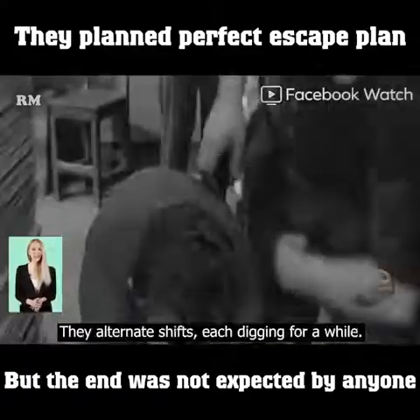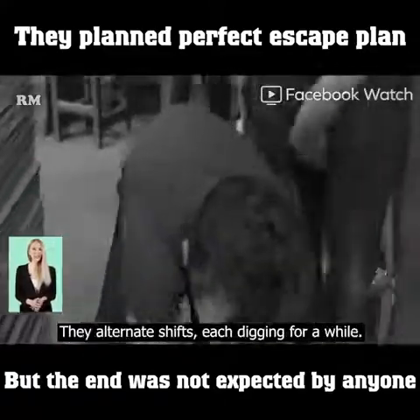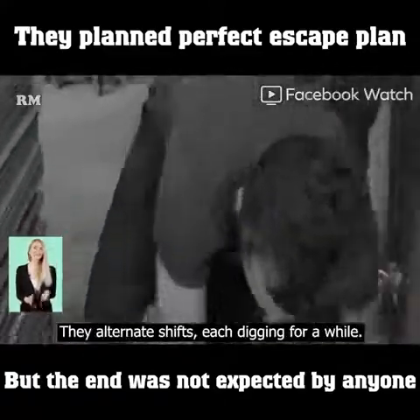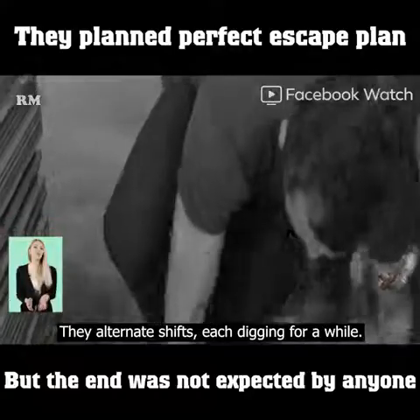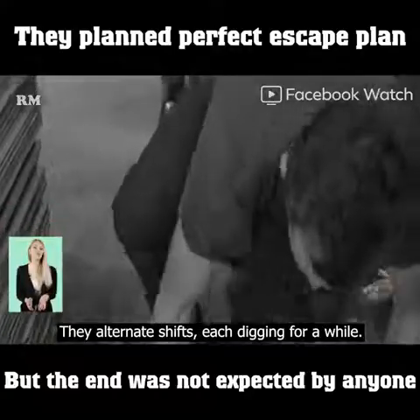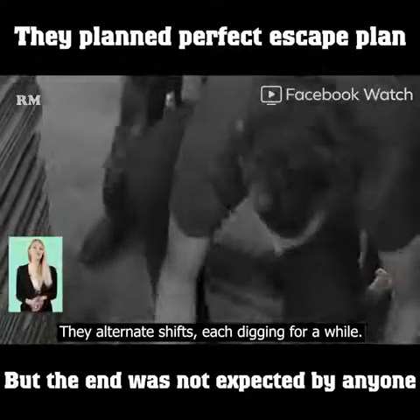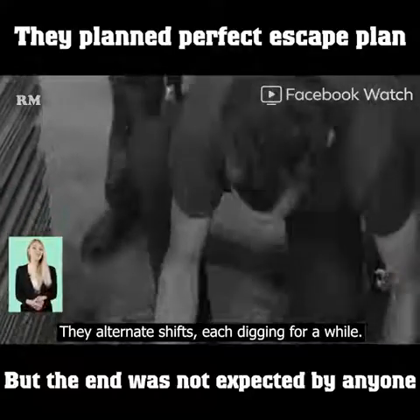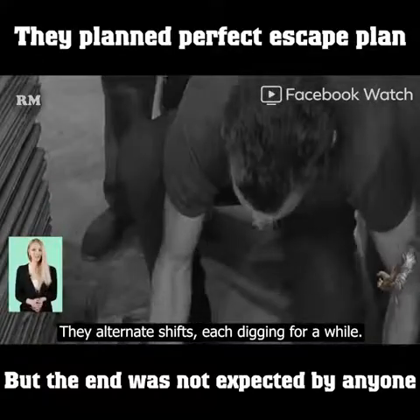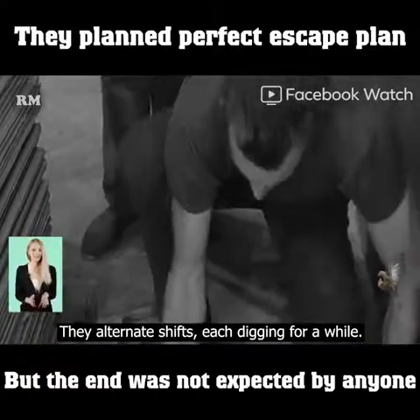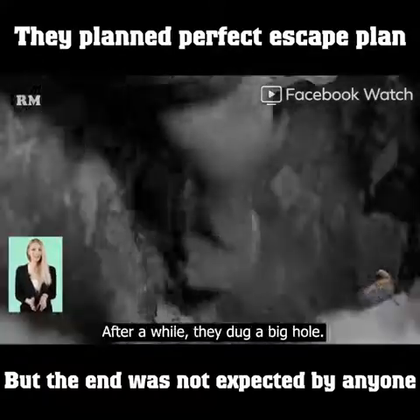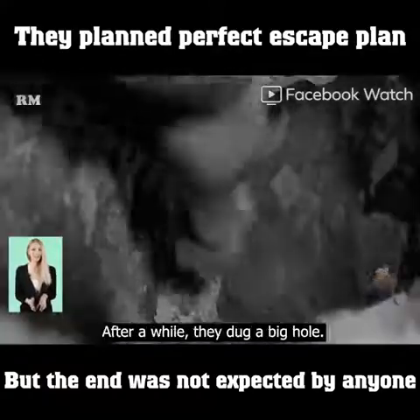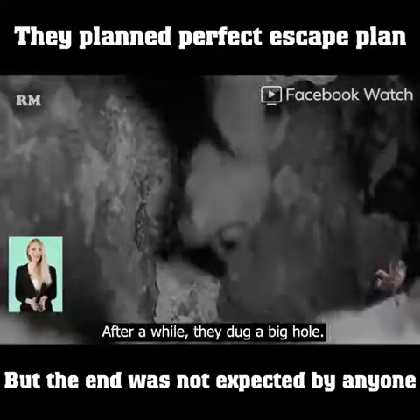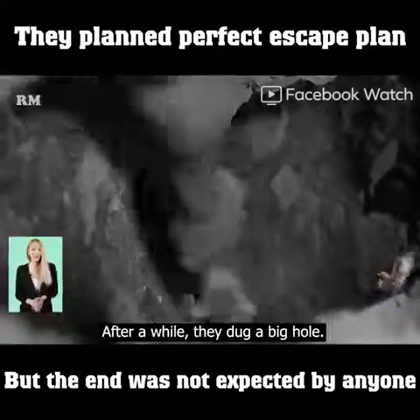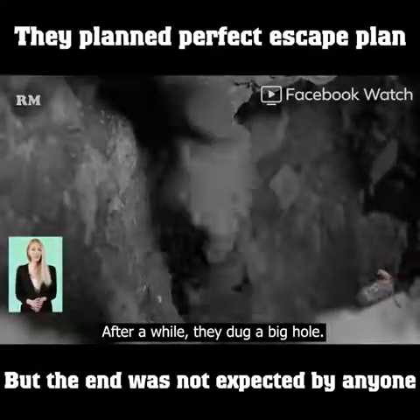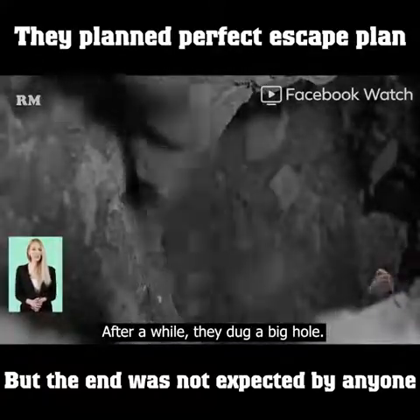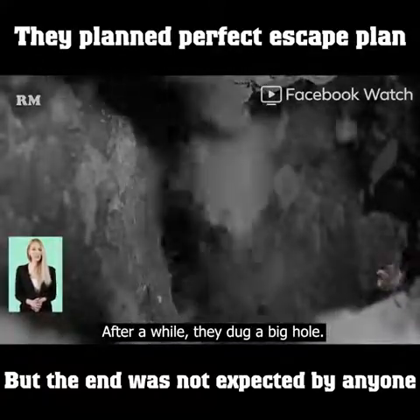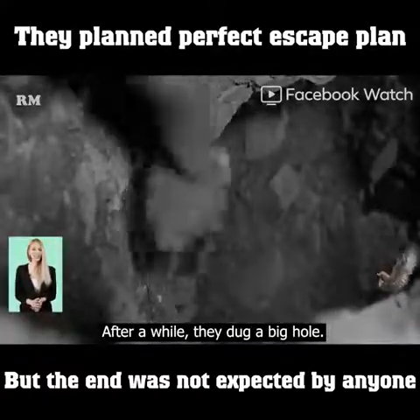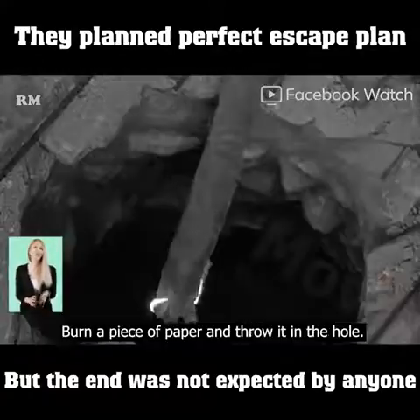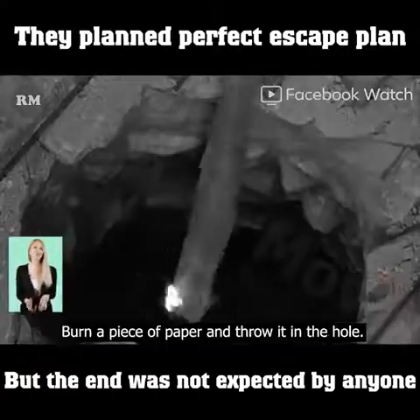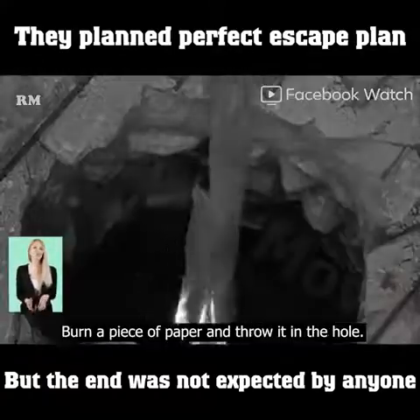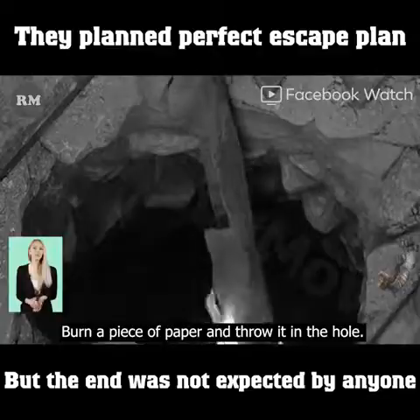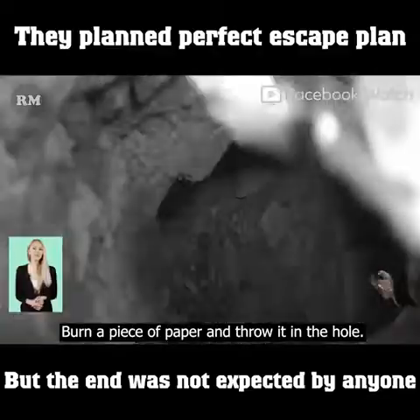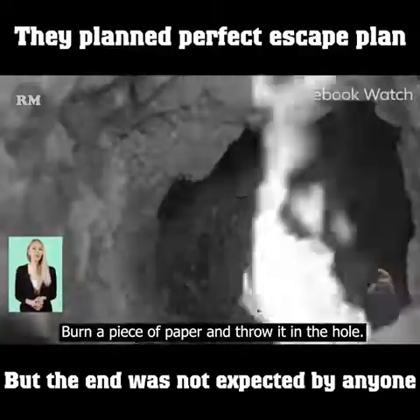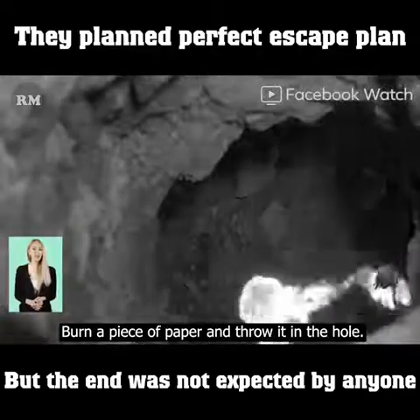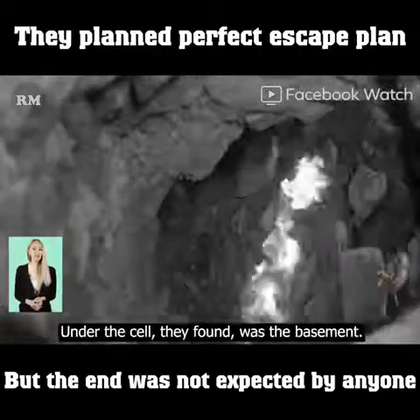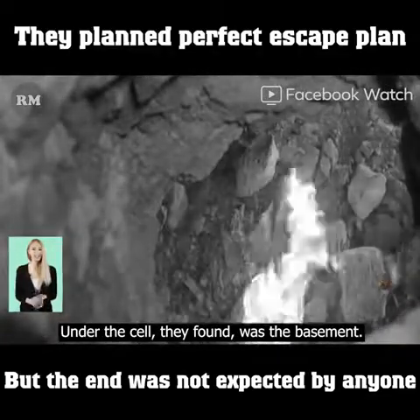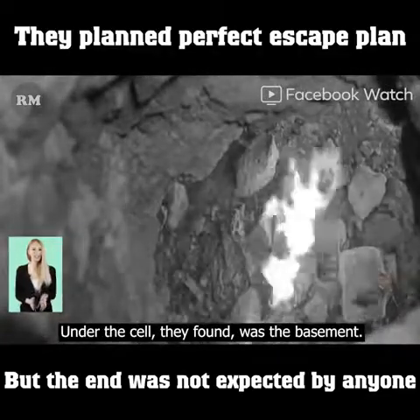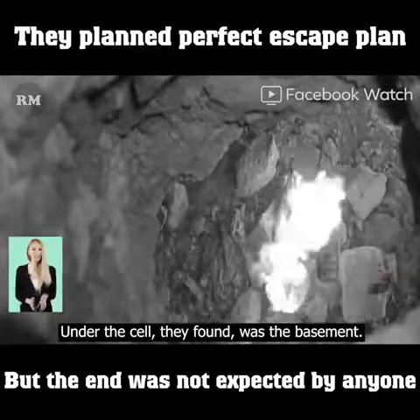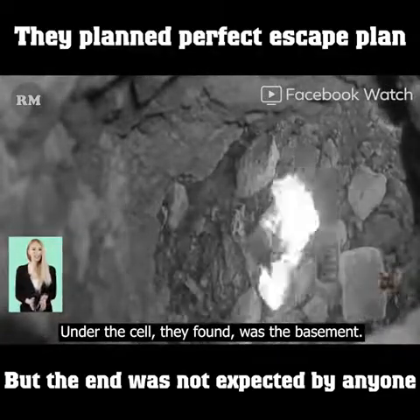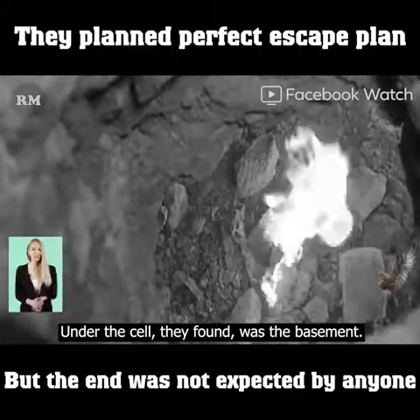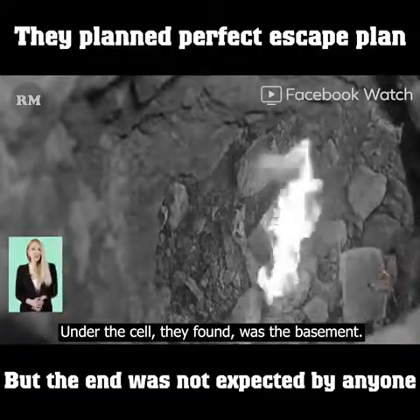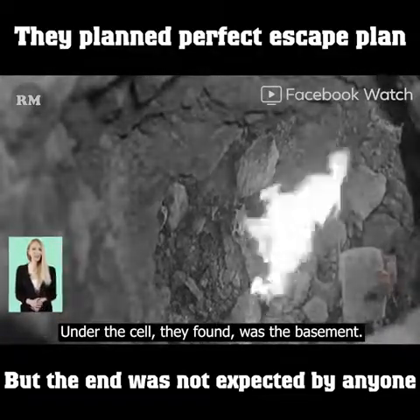They alternated shifts, each digging for a while. After some time they had dug a big hole. They burned a piece of paper and threw it in the hole. Under the cell, they discovered the basement below.